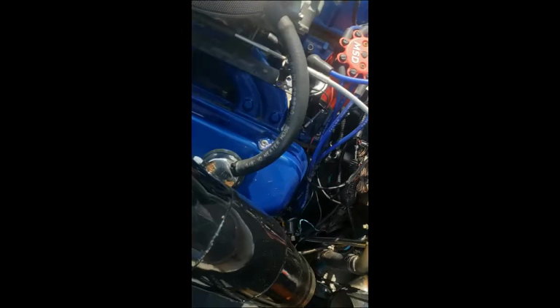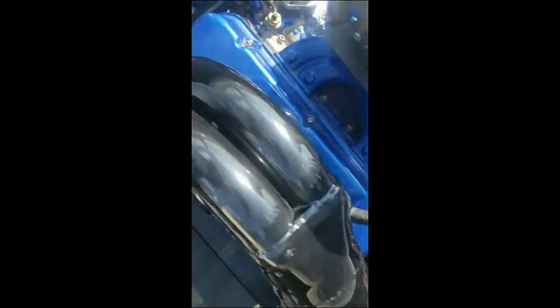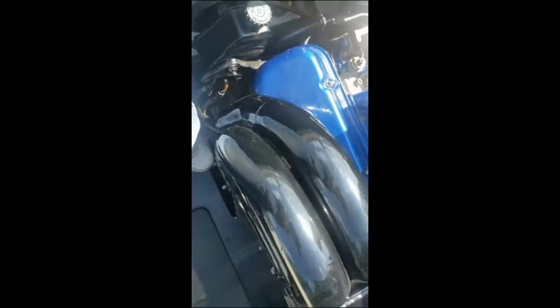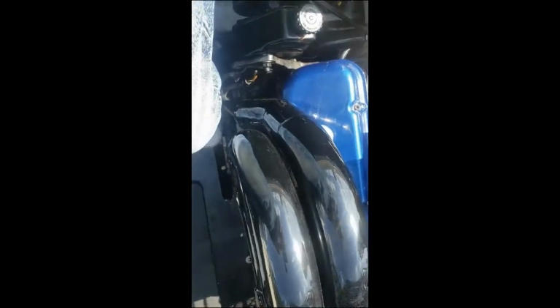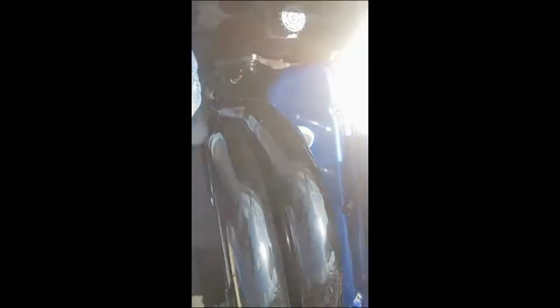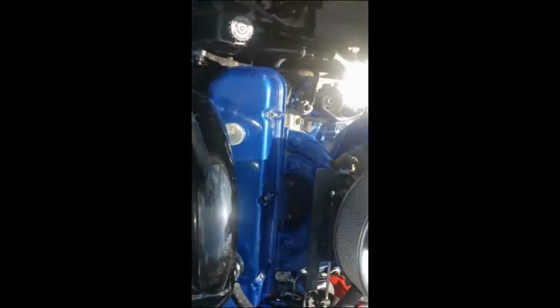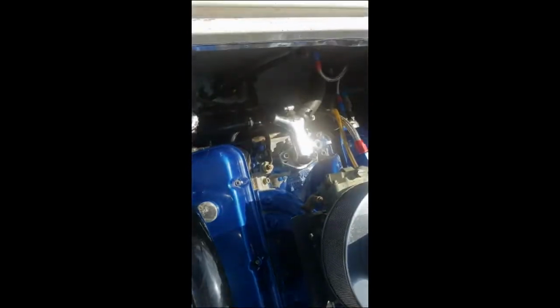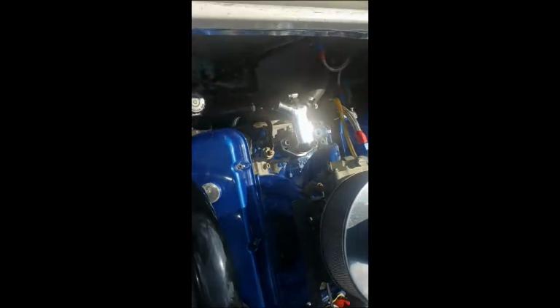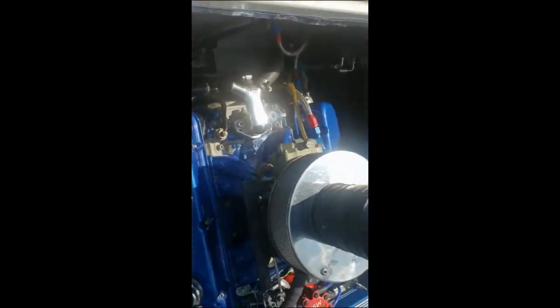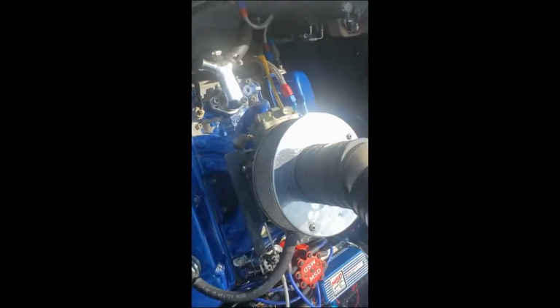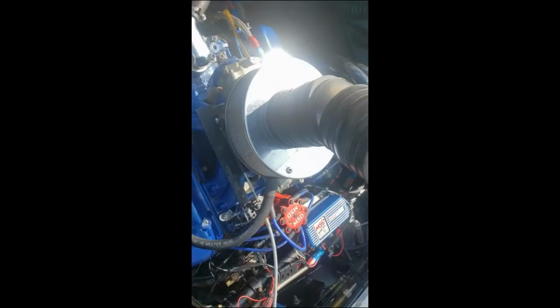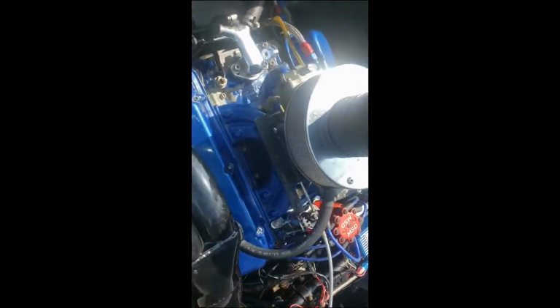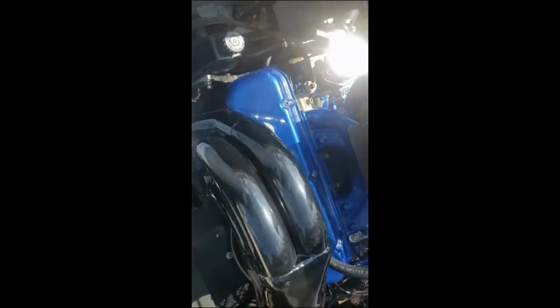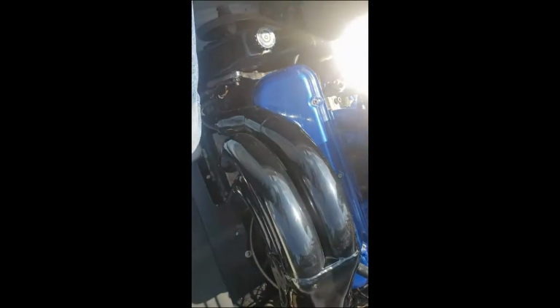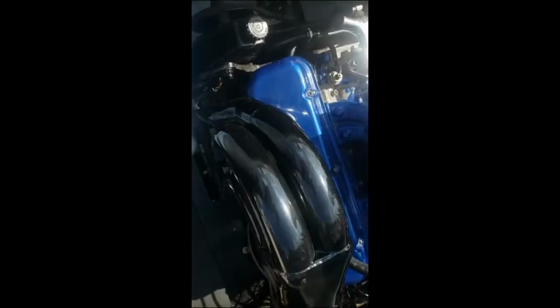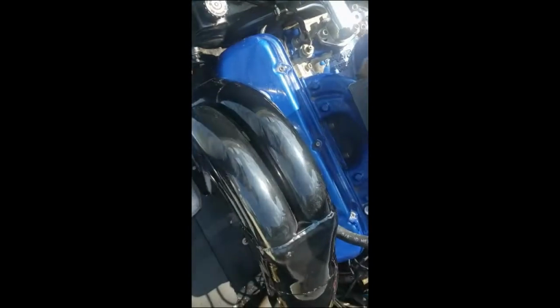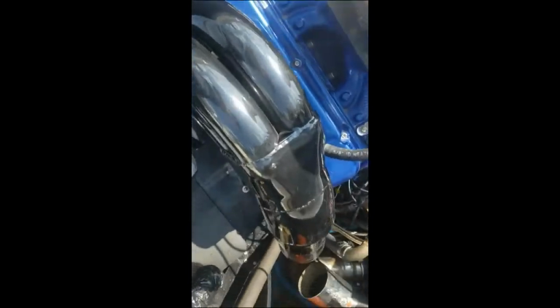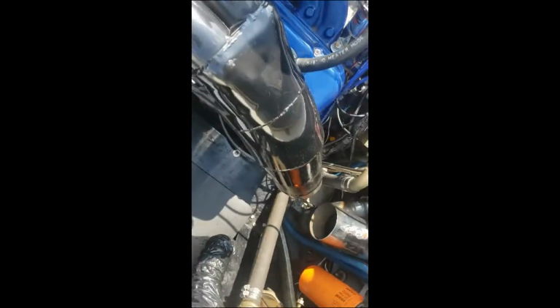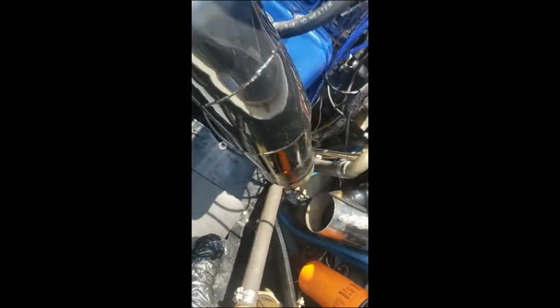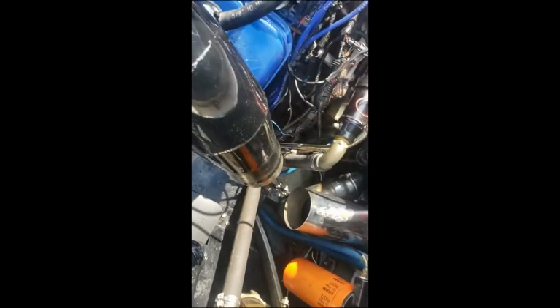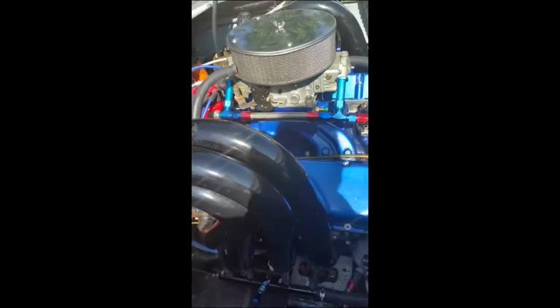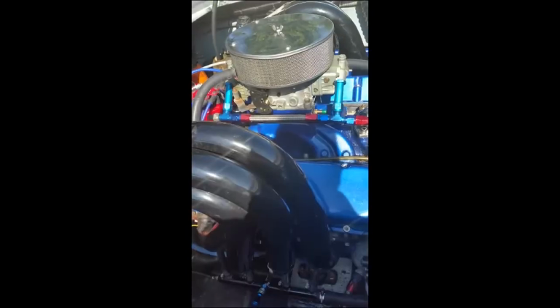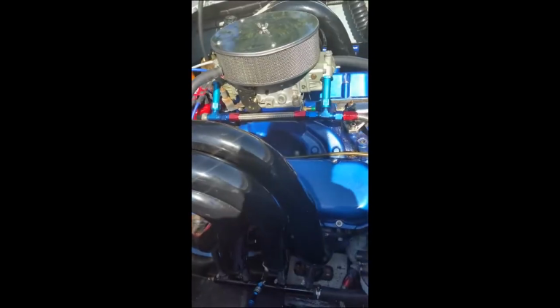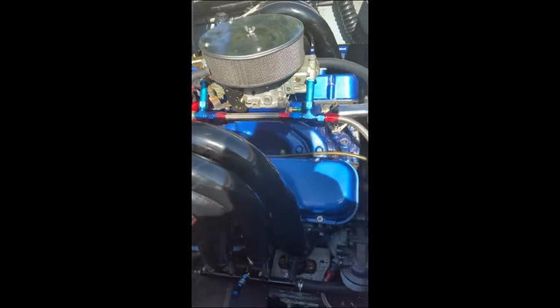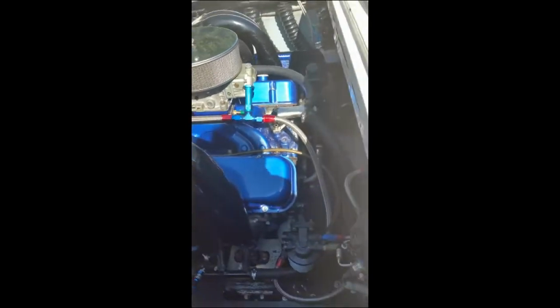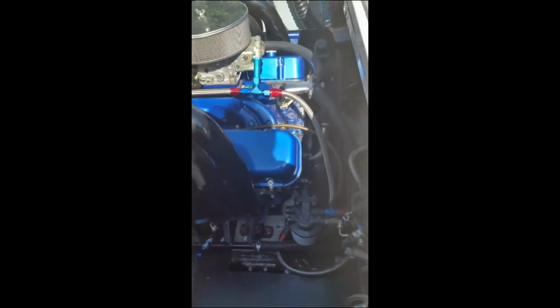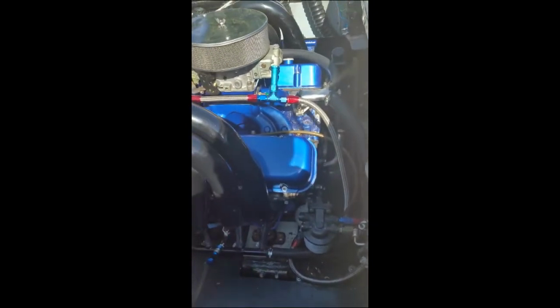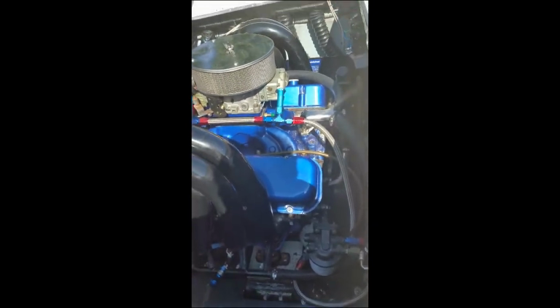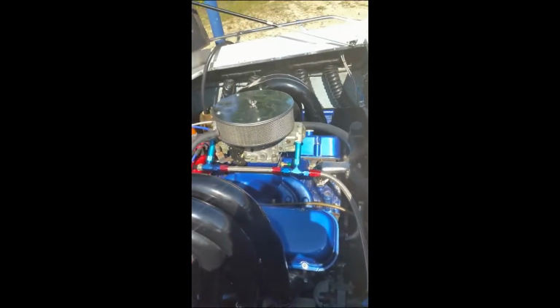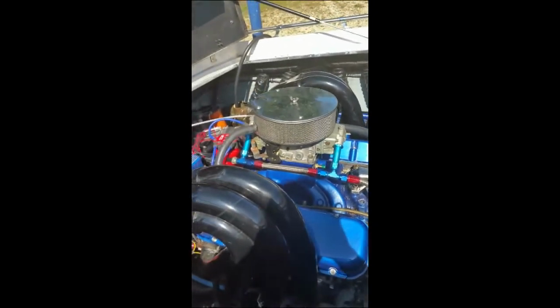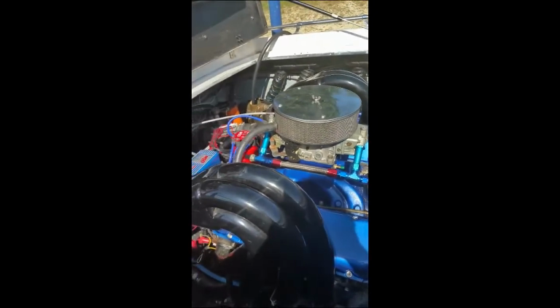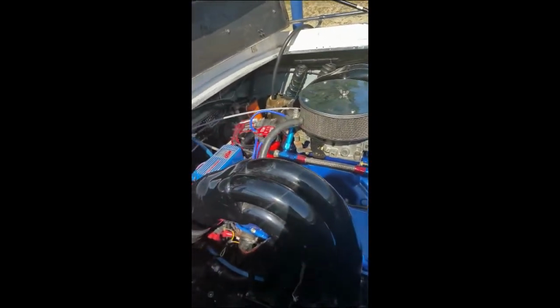This is the engine in the boat. These are the headers and what we're coming down to is we're going to have to go to the engine outside.